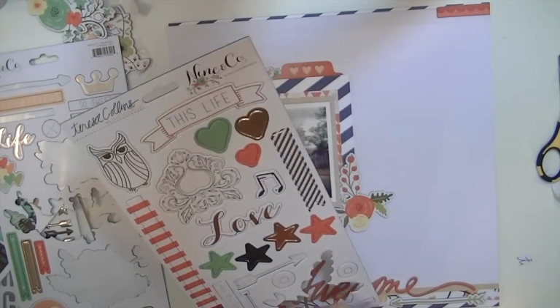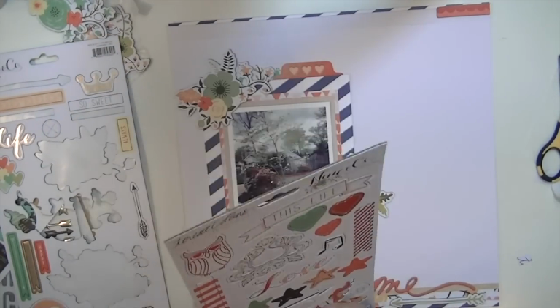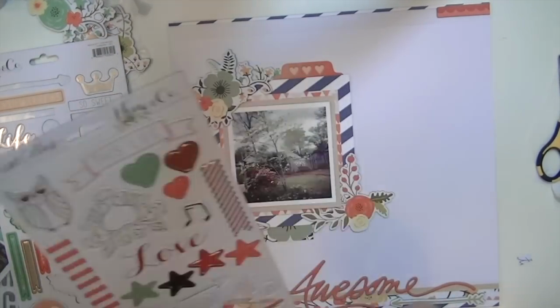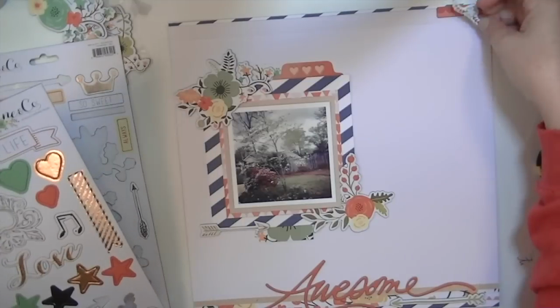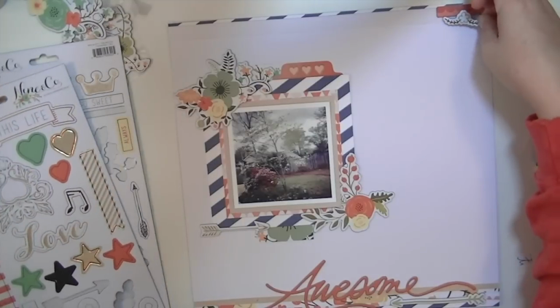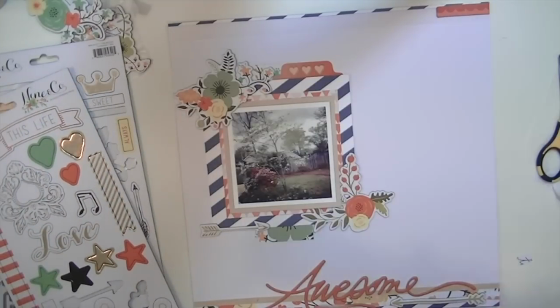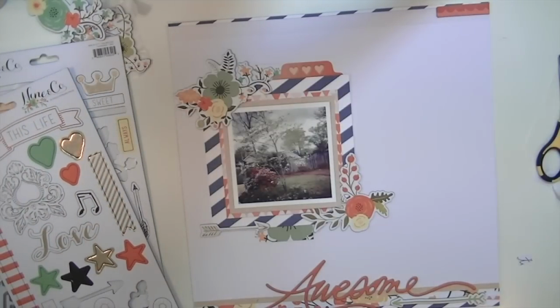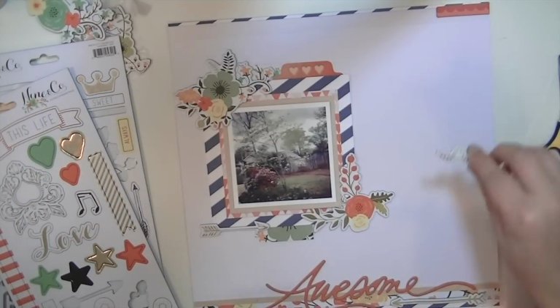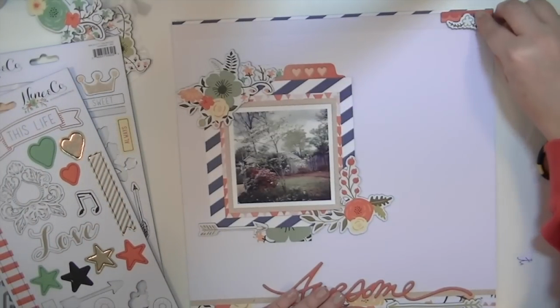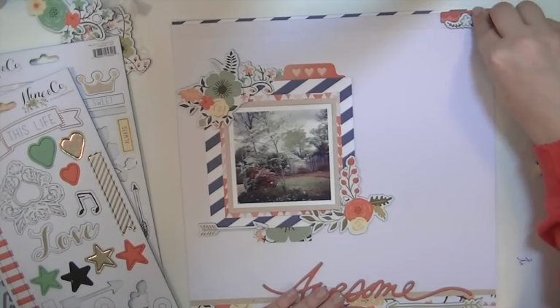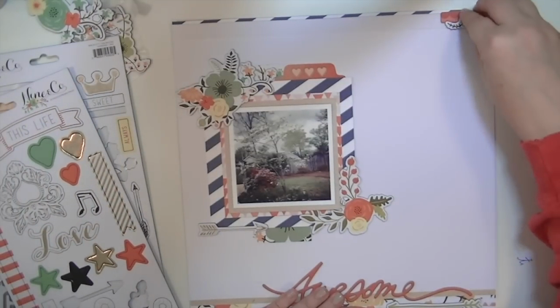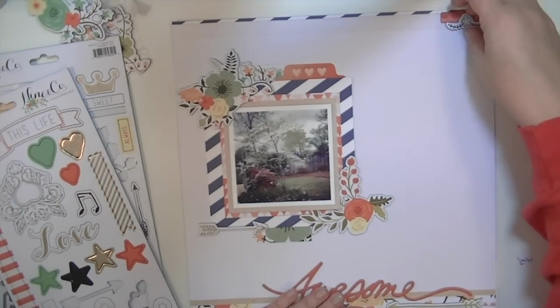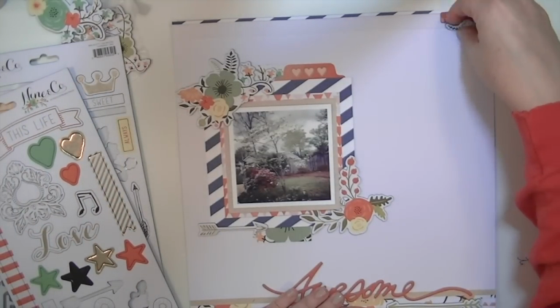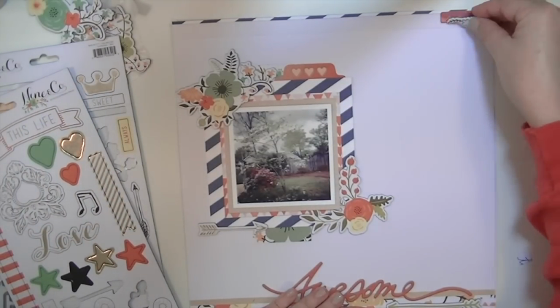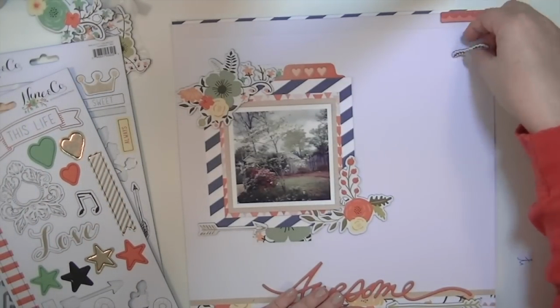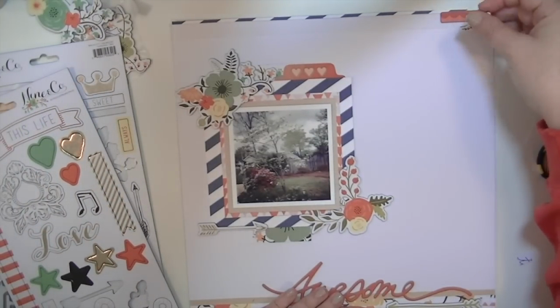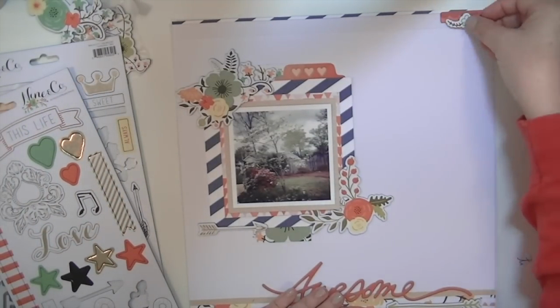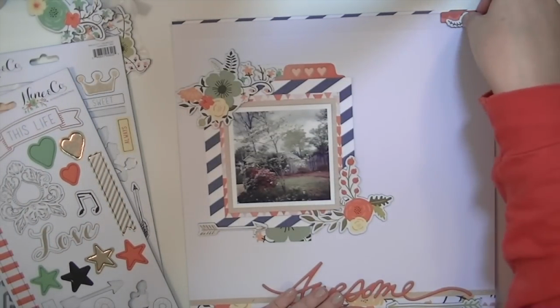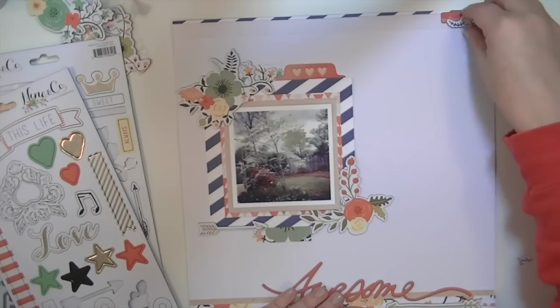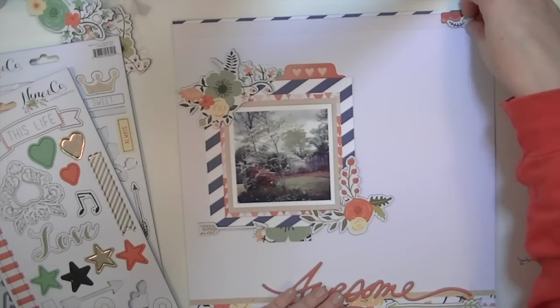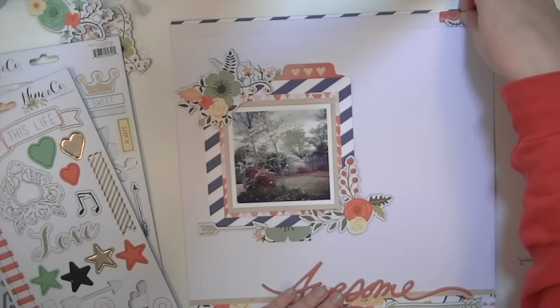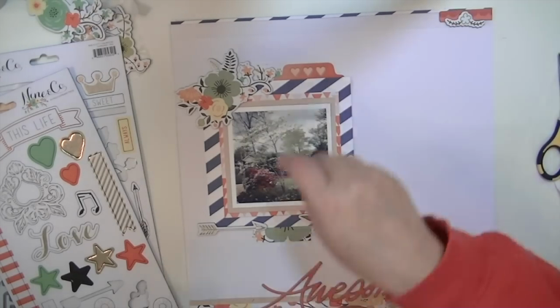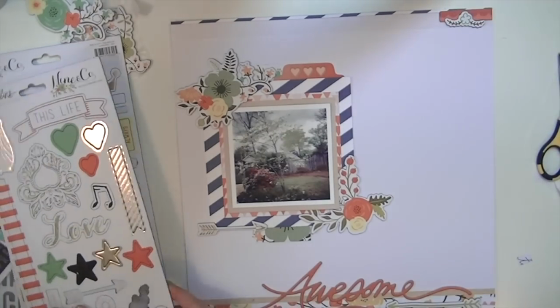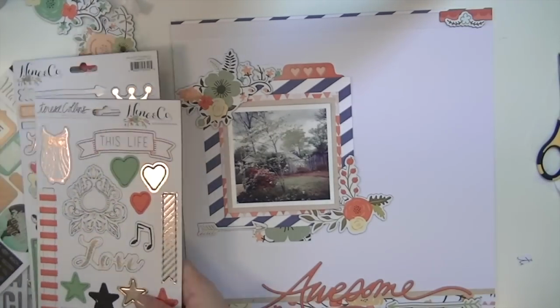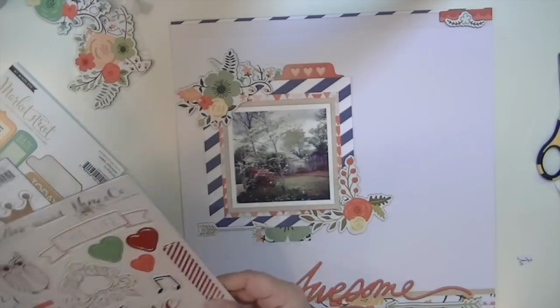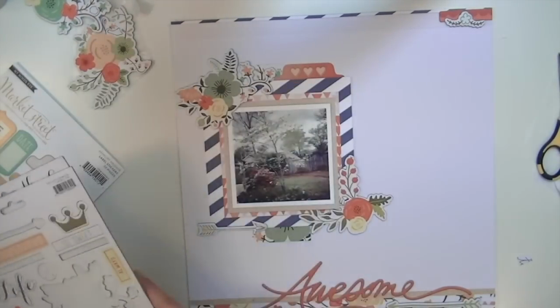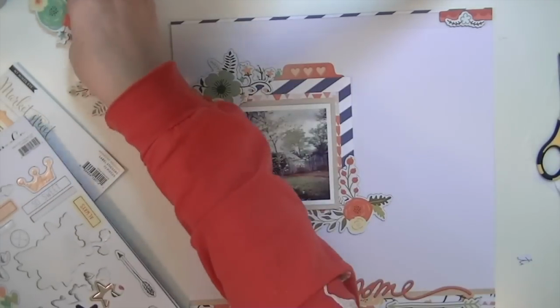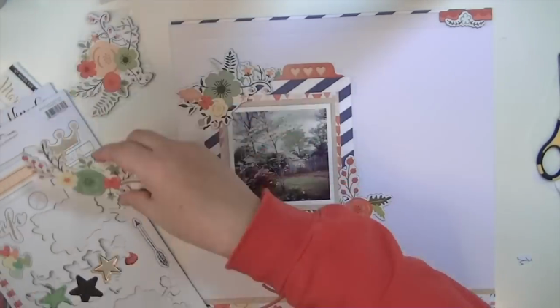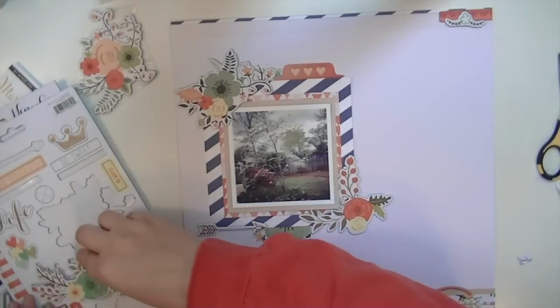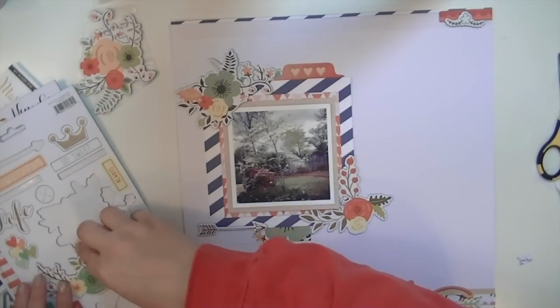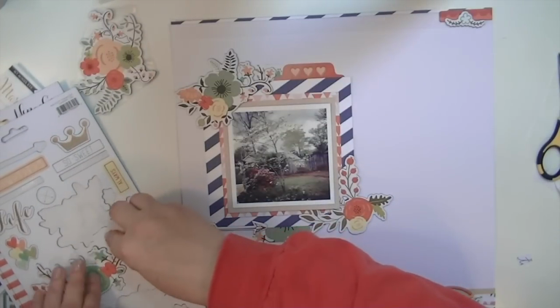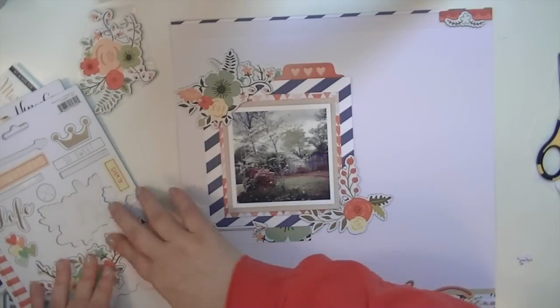I also put a little border chipboard piece from the My Mind's Eye and just cut a little piece of it, and I put a tiny floral embellishment from that chipboard up in the top right-hand corner.